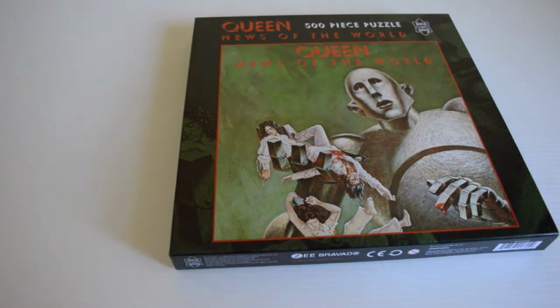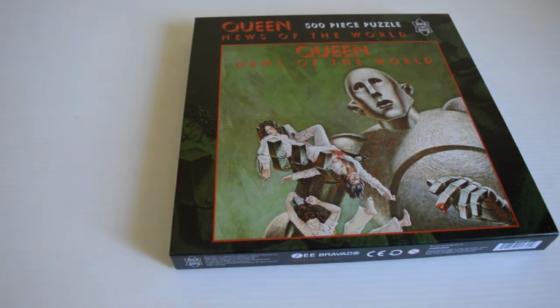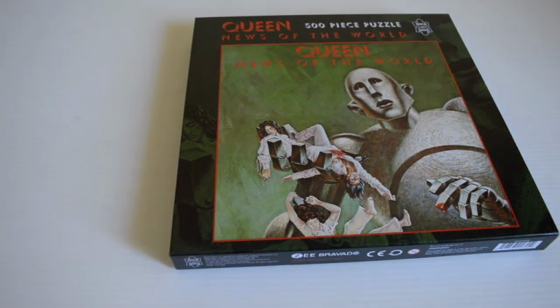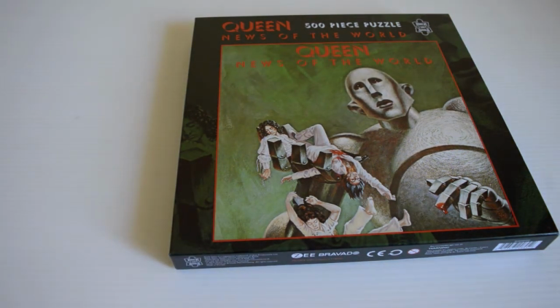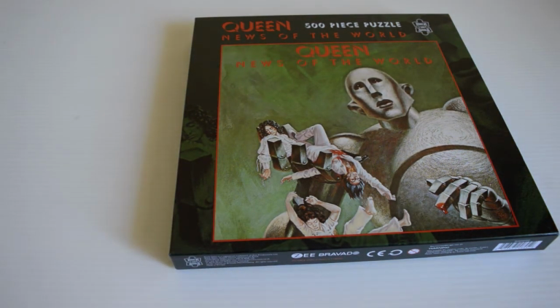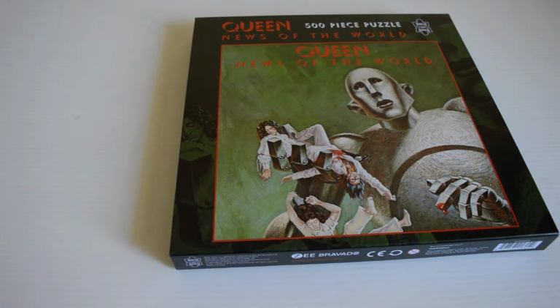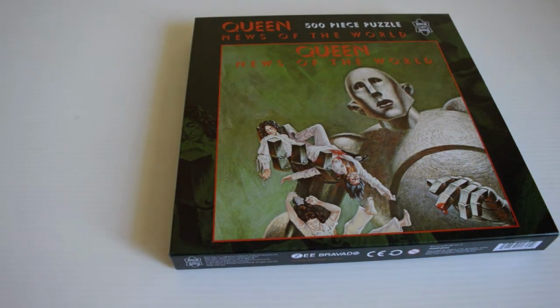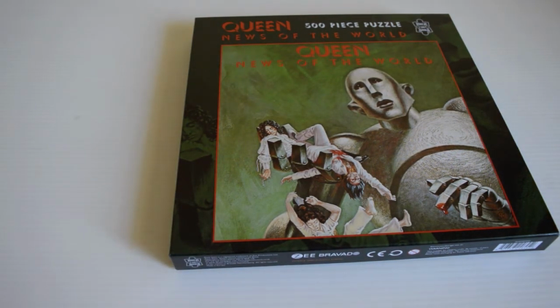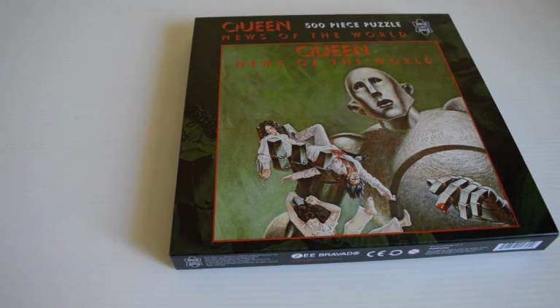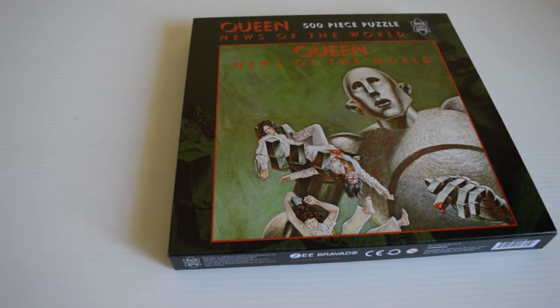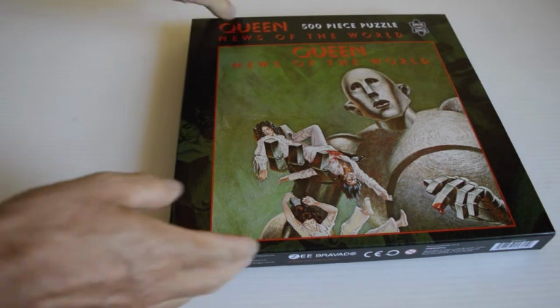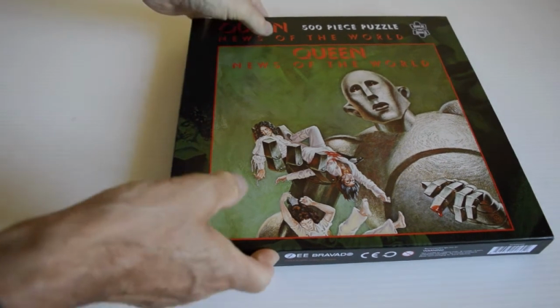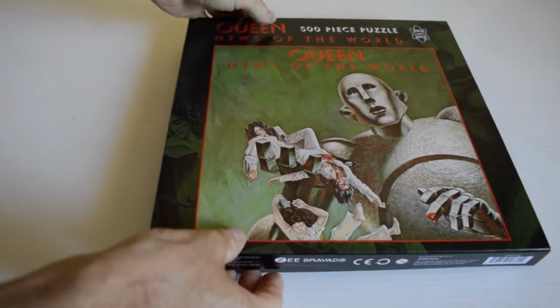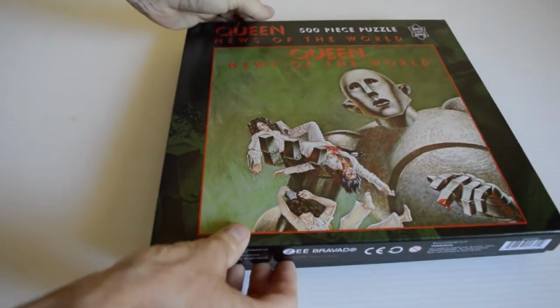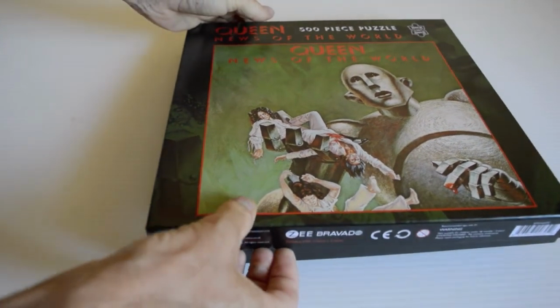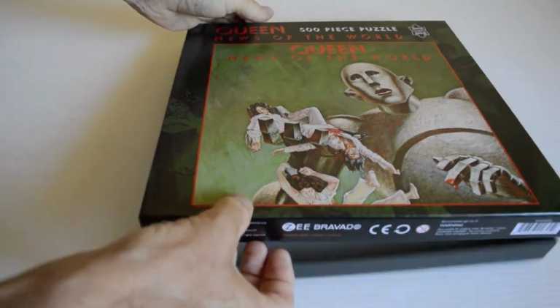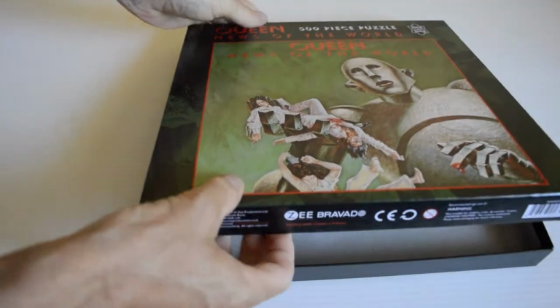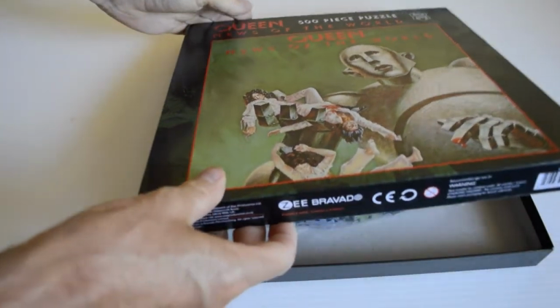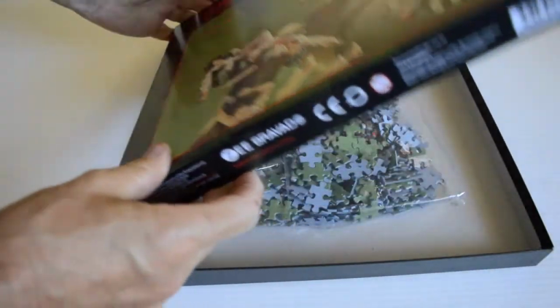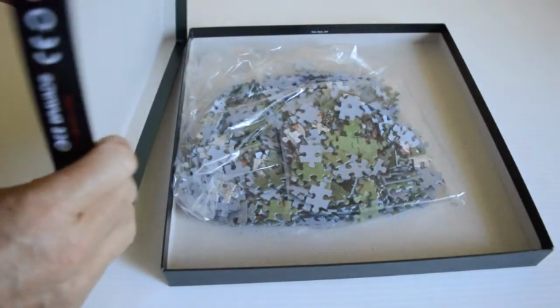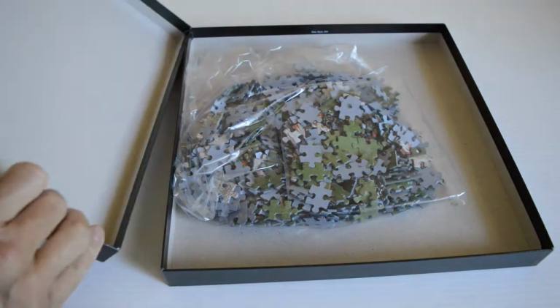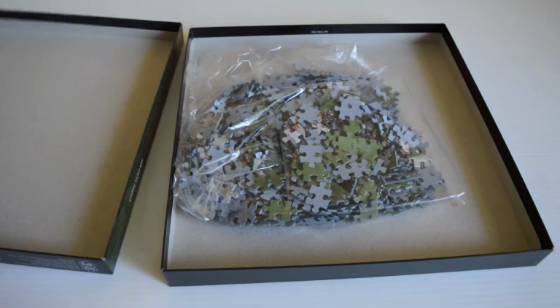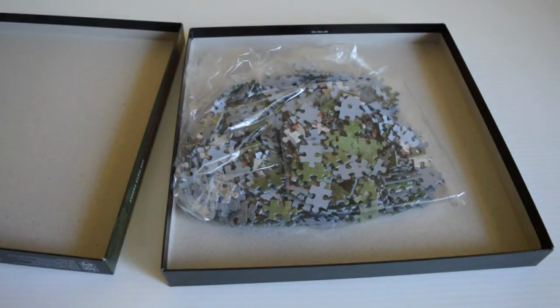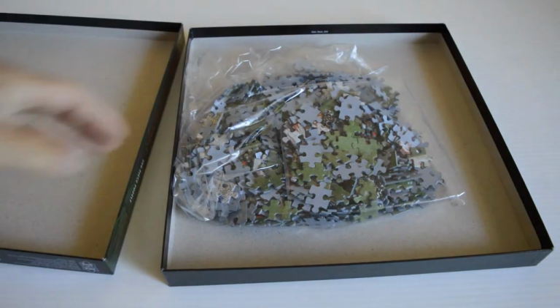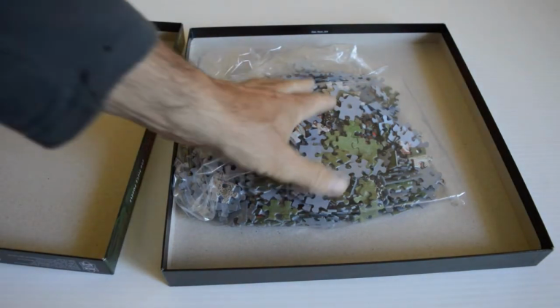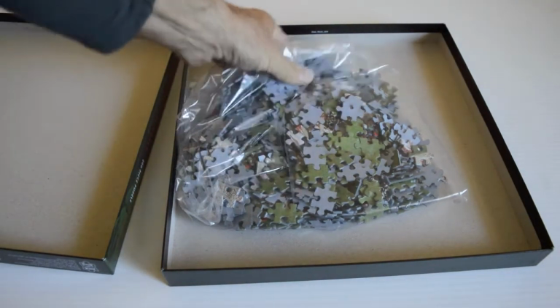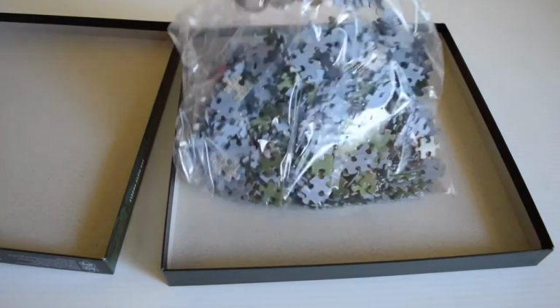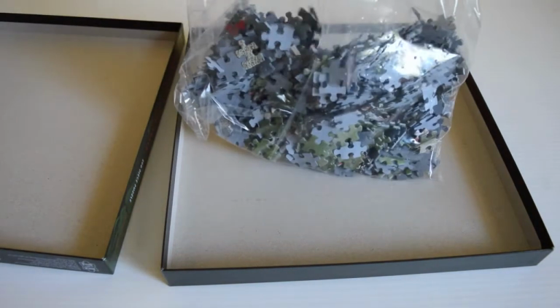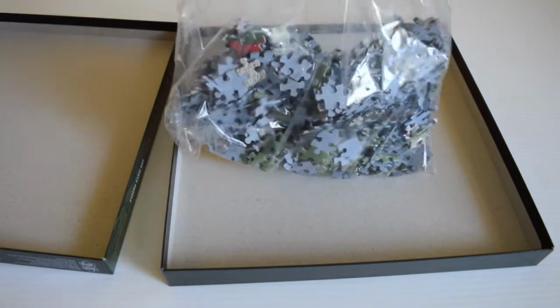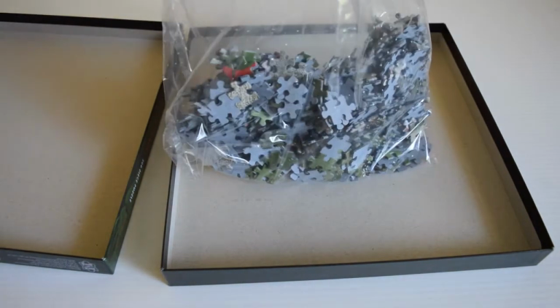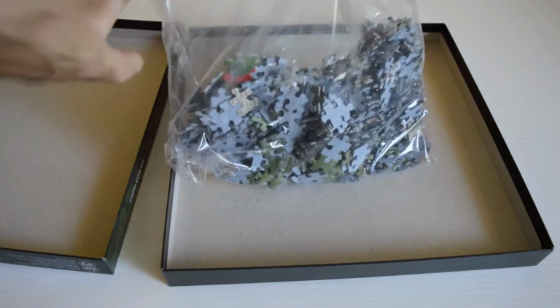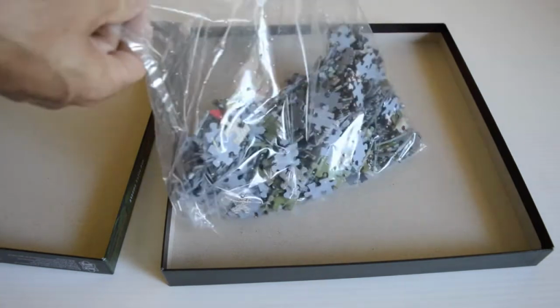Just a nice piece for fans. There's Queen 2 as well. I just think News of the World is superb. There you go — the jigsaw in the bag.